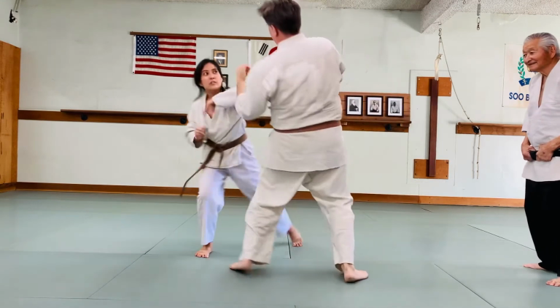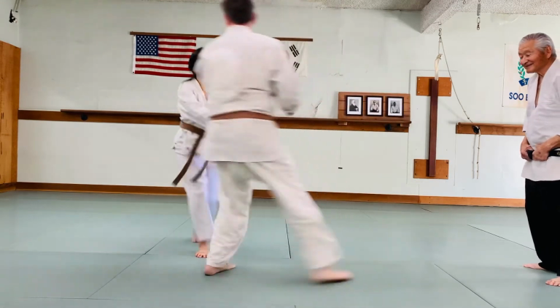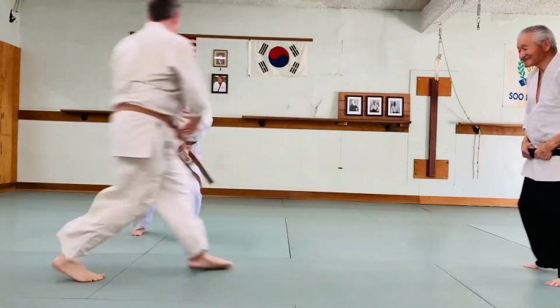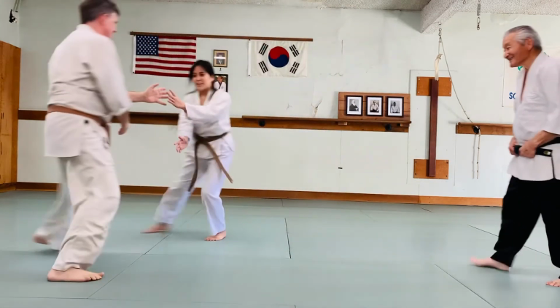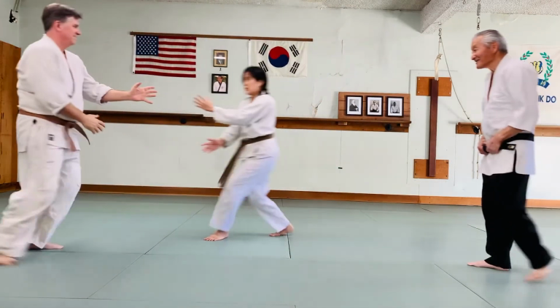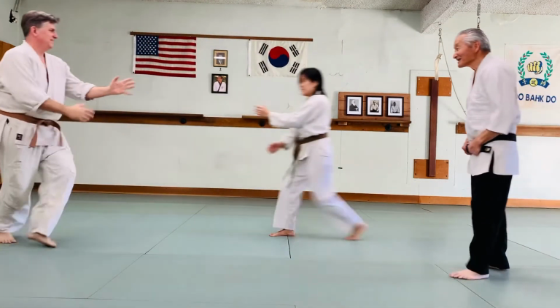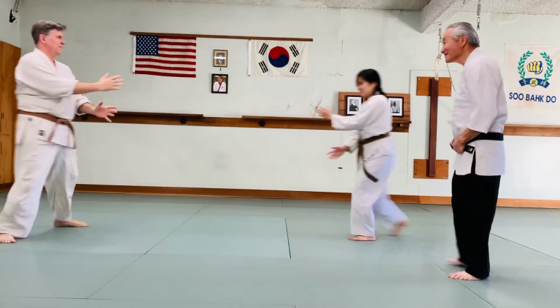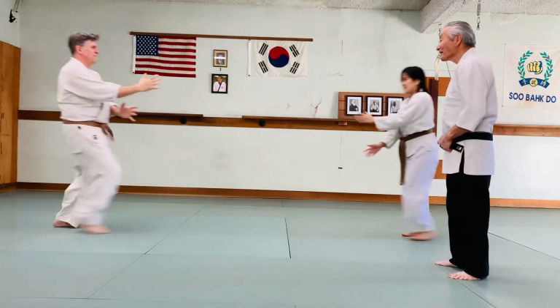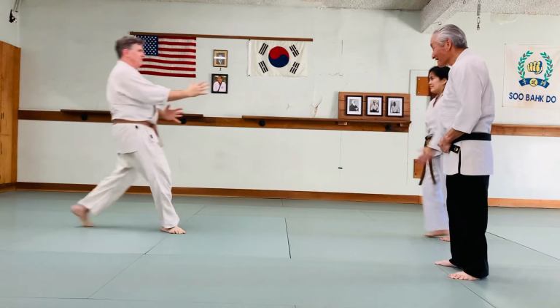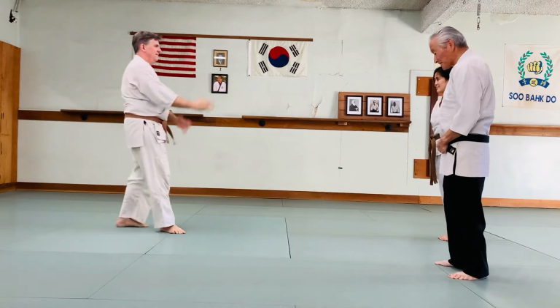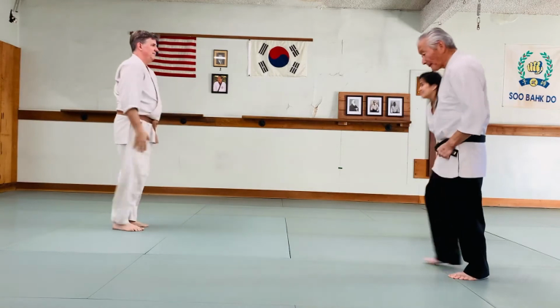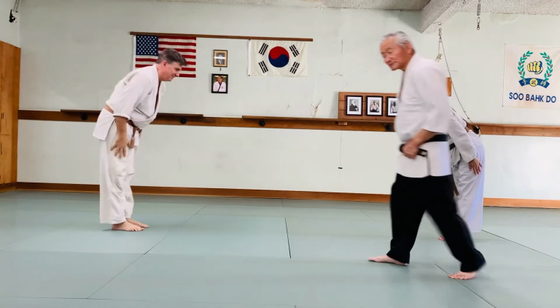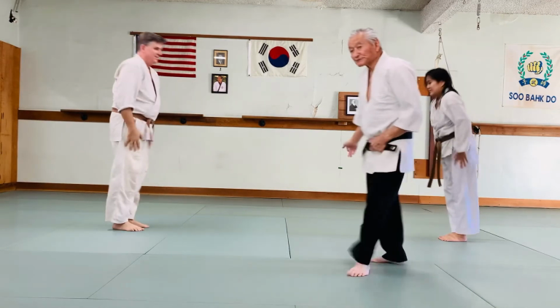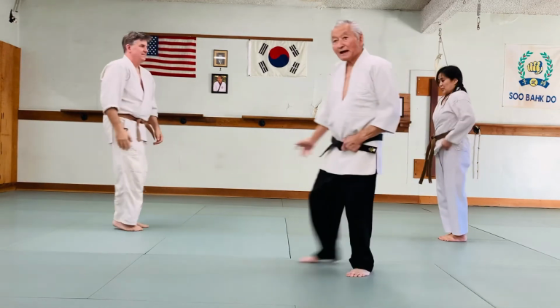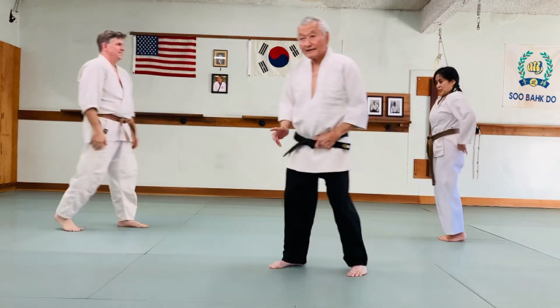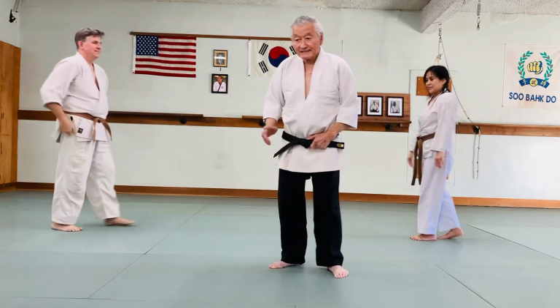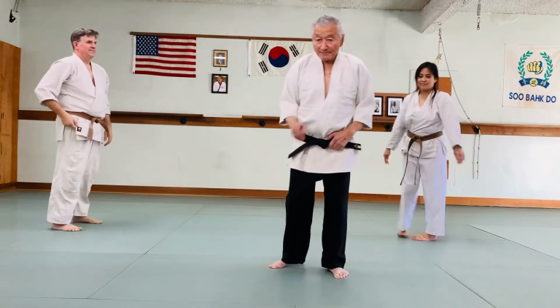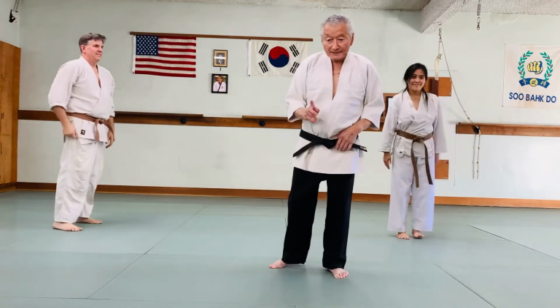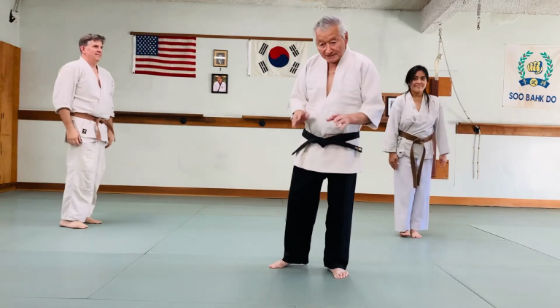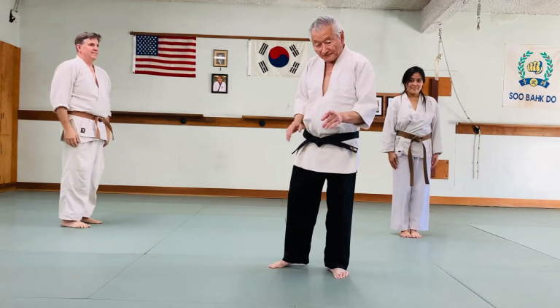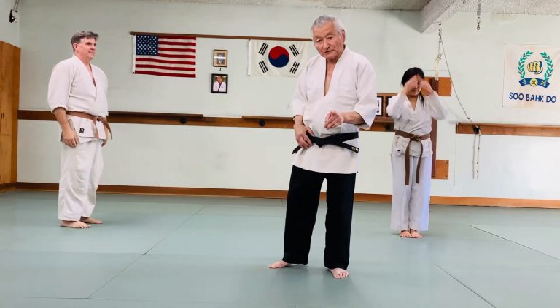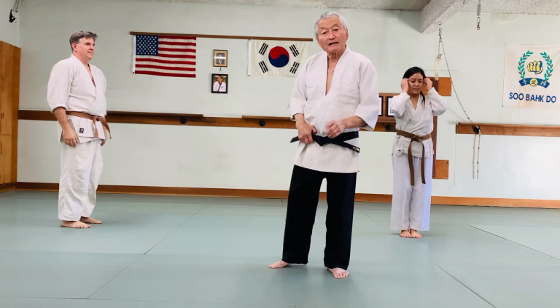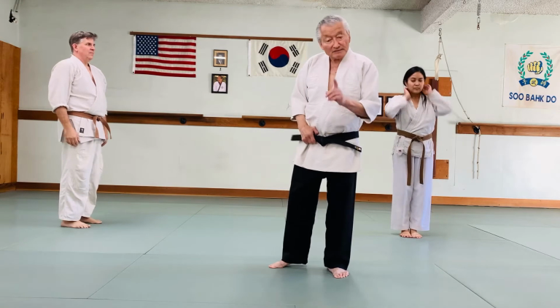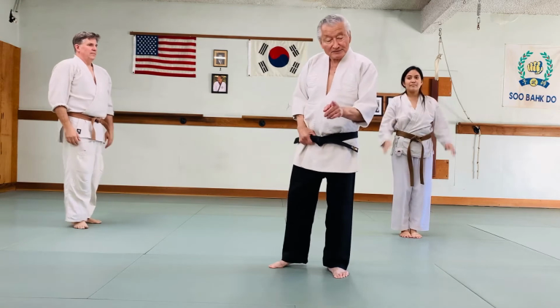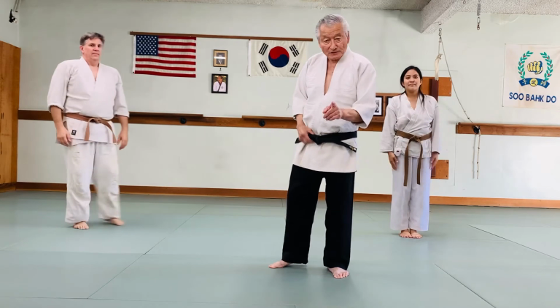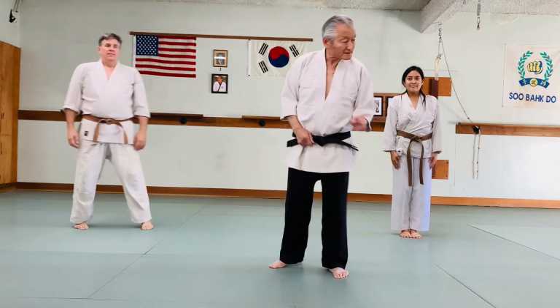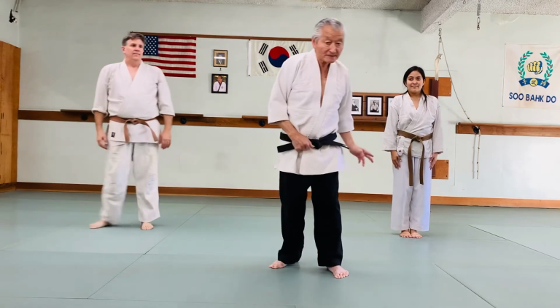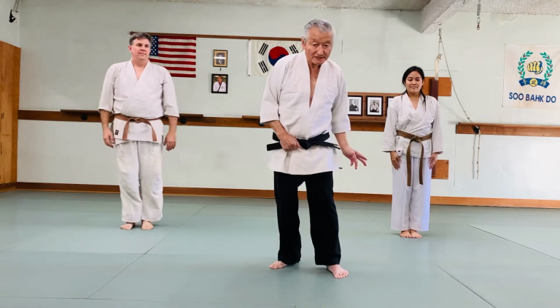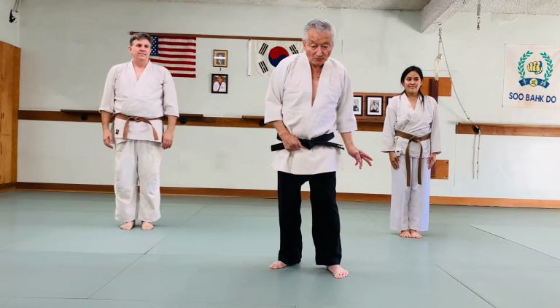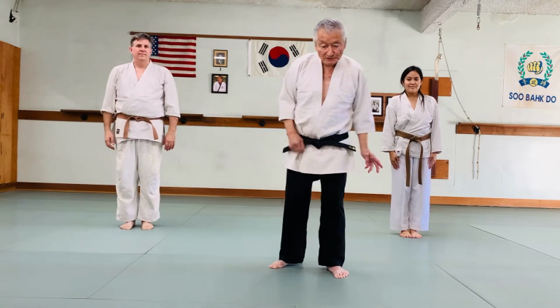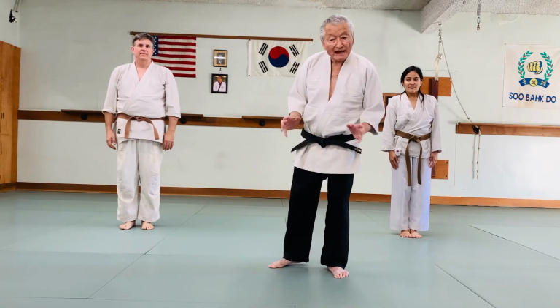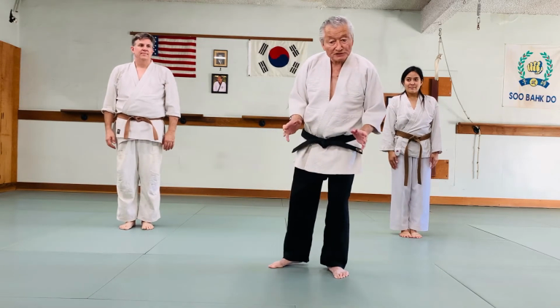The front bear hug — very nice. So students, that's the escape, but it's going to be simpler for you. Let me just demonstrate what Cindy is doing in slow motion — the hand position.